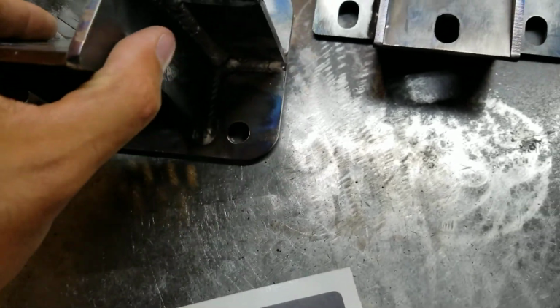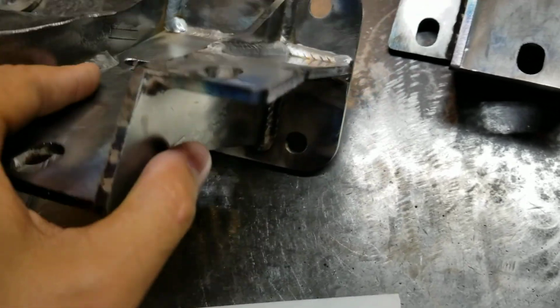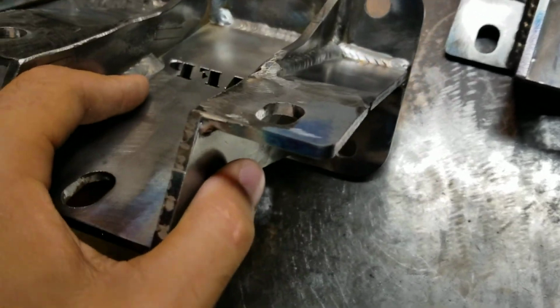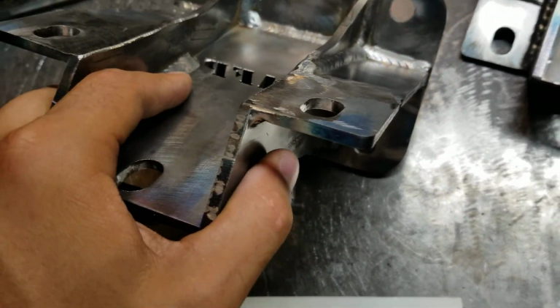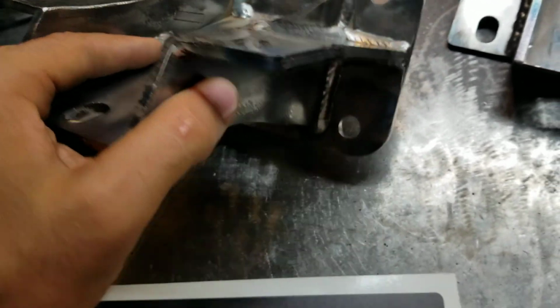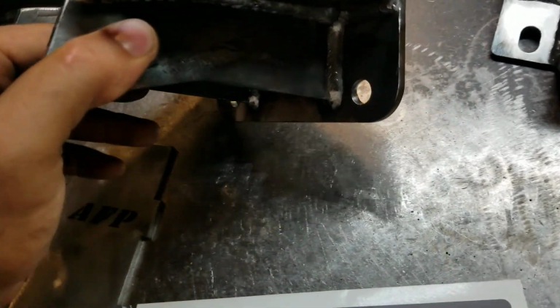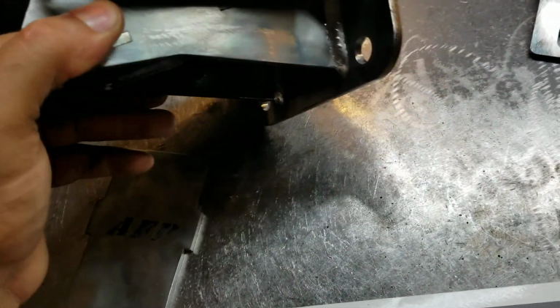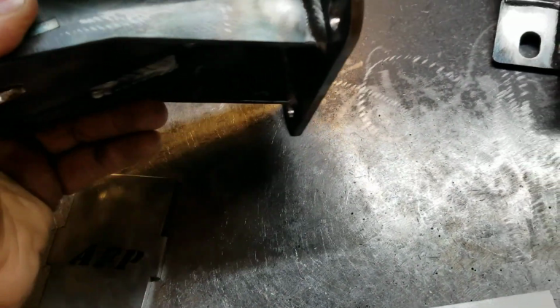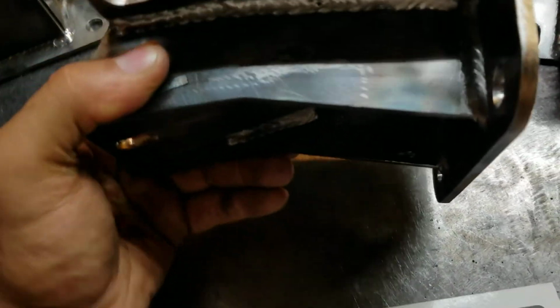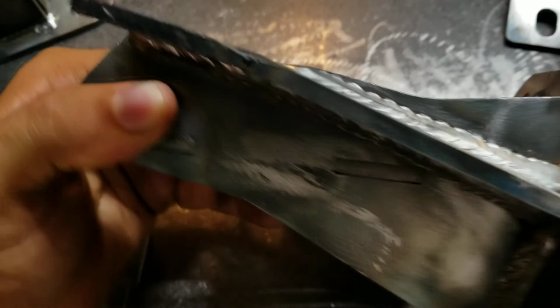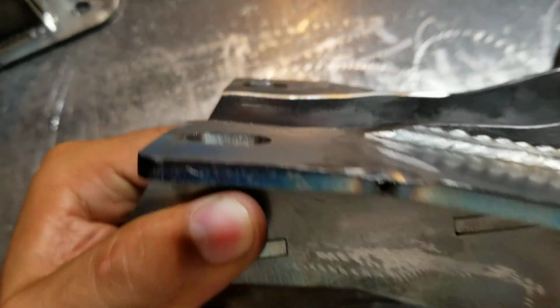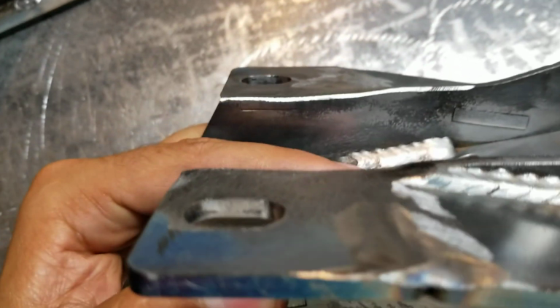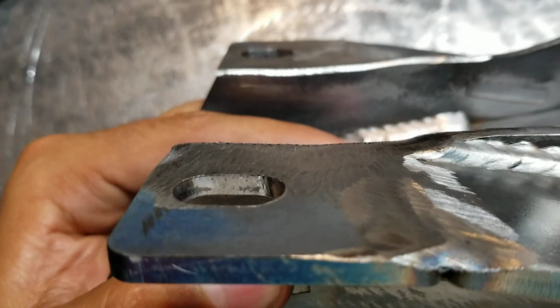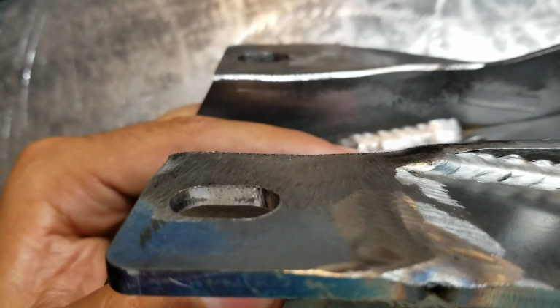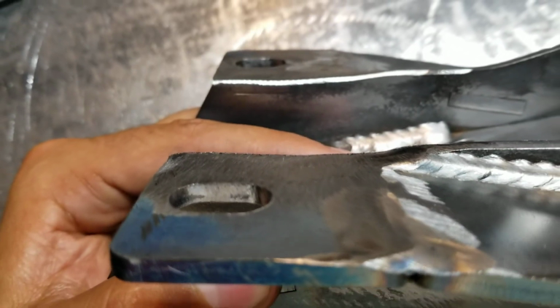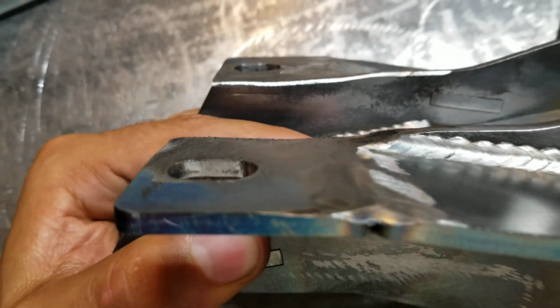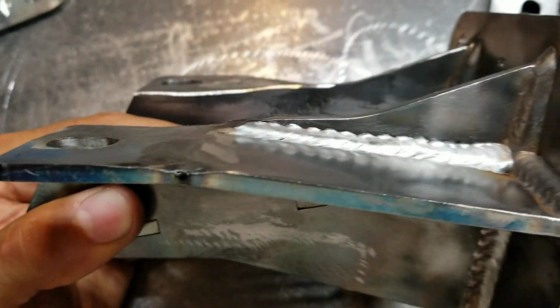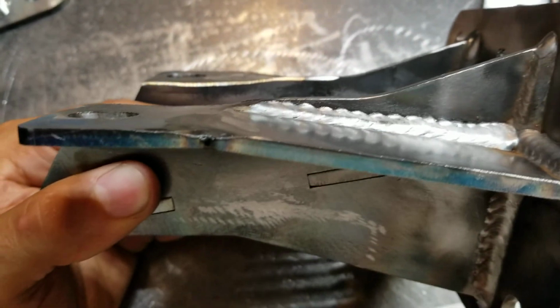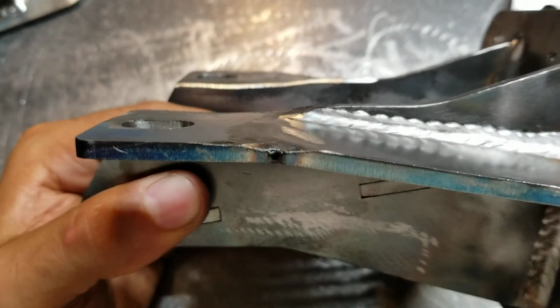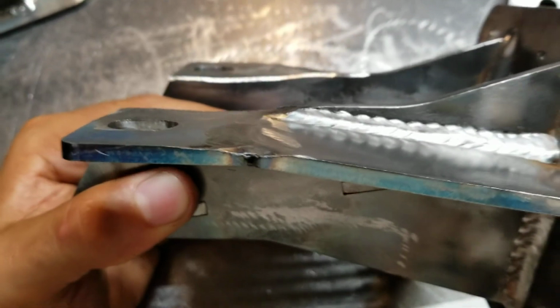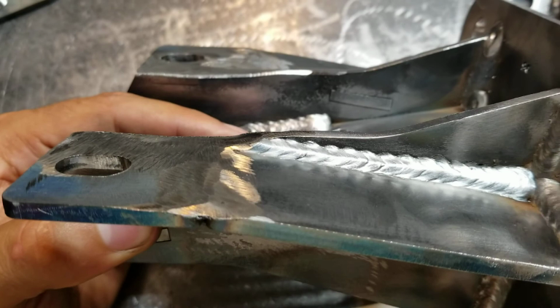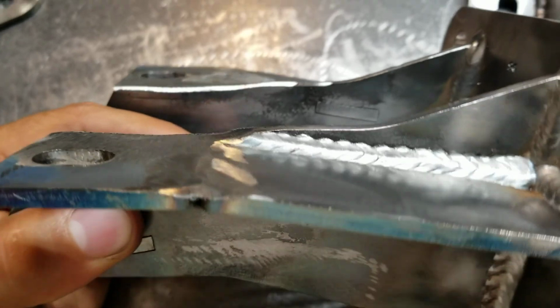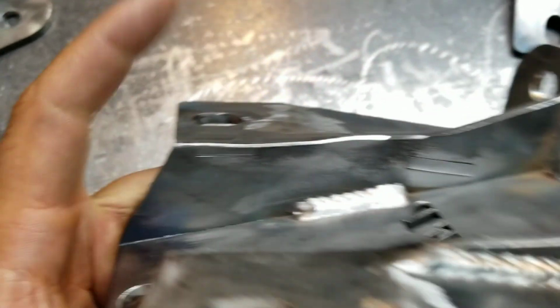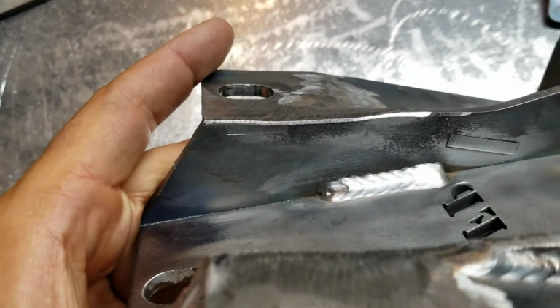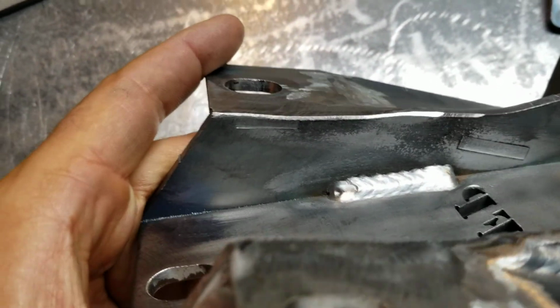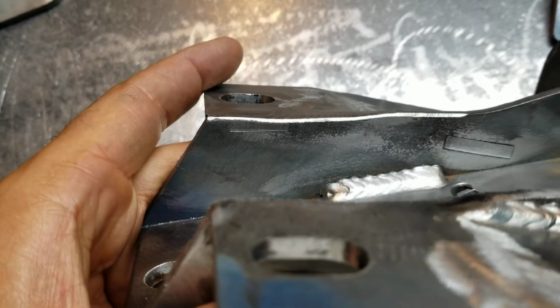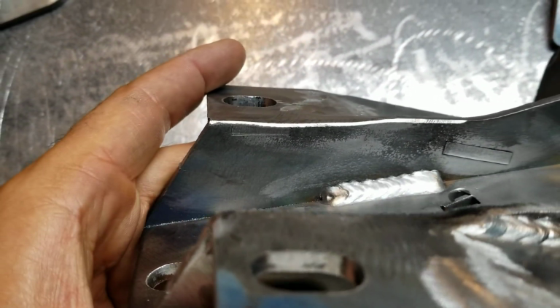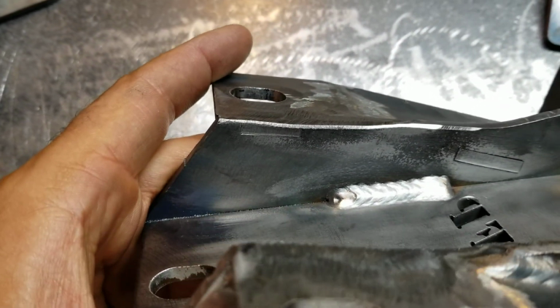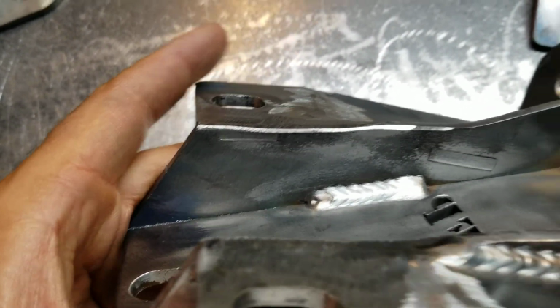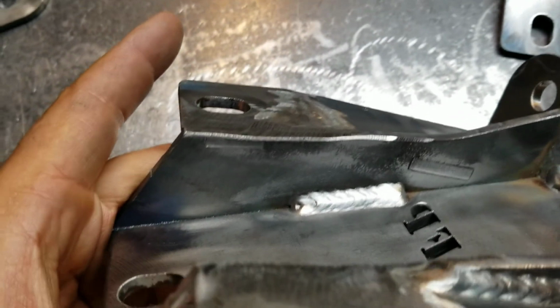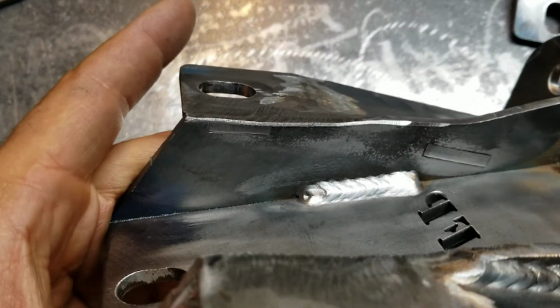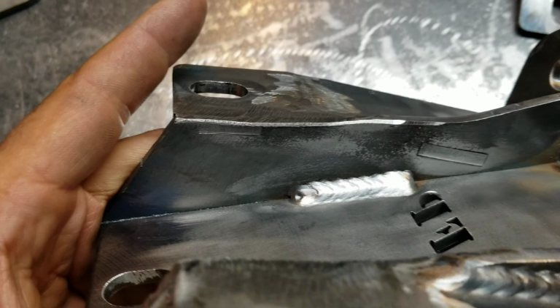It does take longer doing it that way, but it basically starts out with a little lip right here and I grind that away so it's flat. The reason I leave that in during assembly is because I can make sure I get it square and in the right position every time.